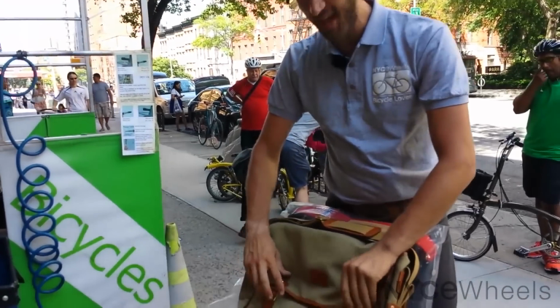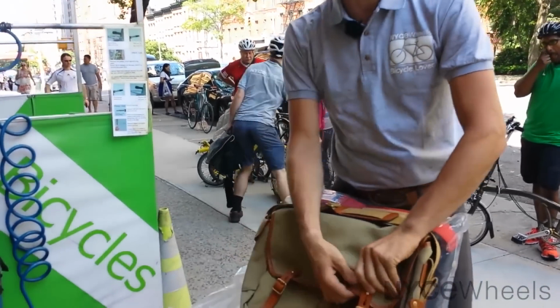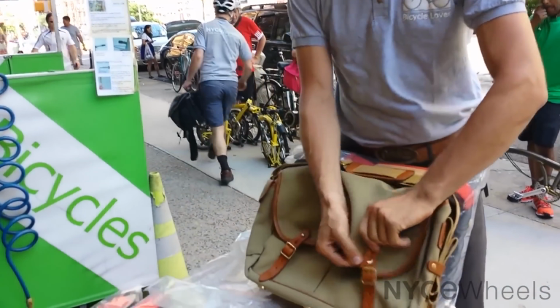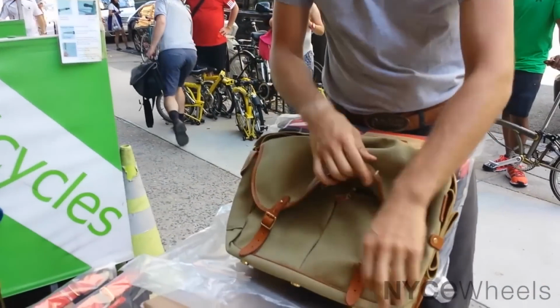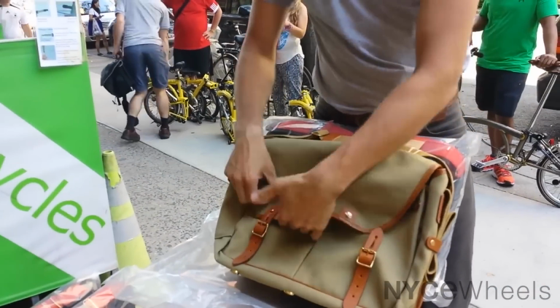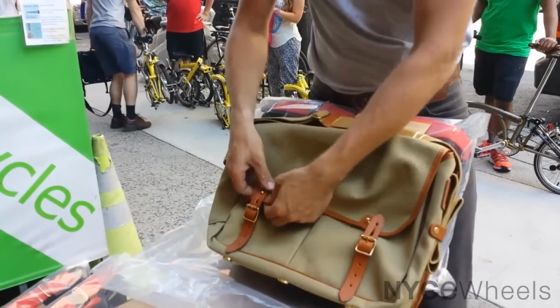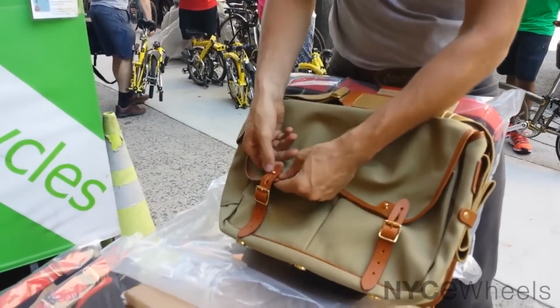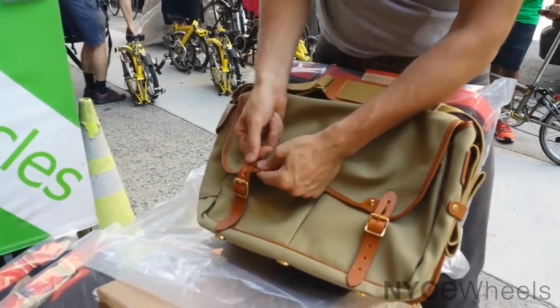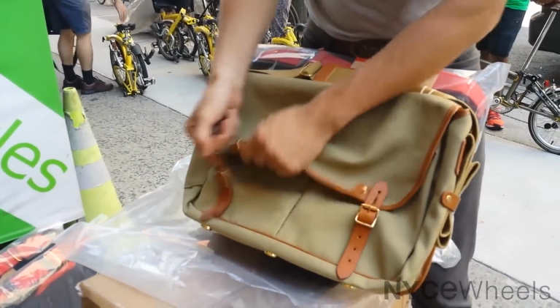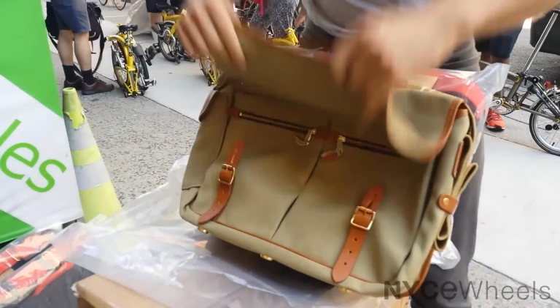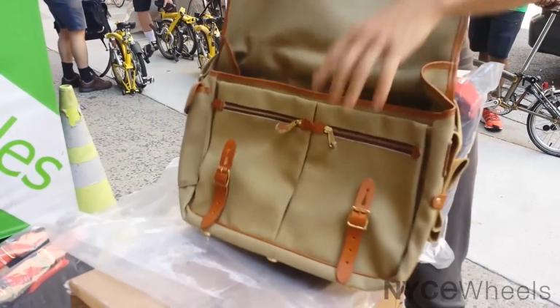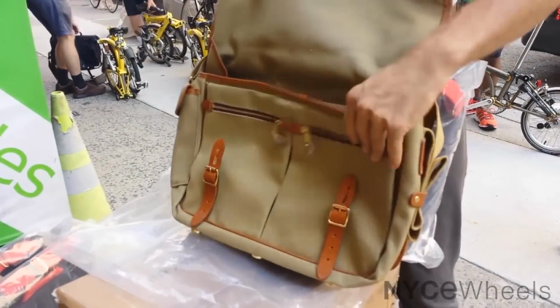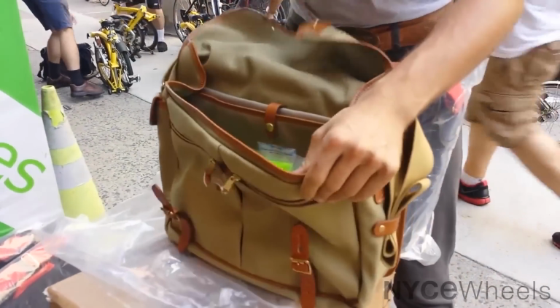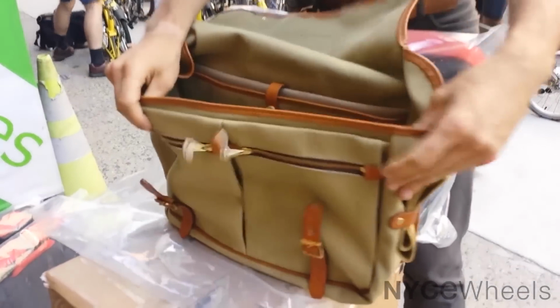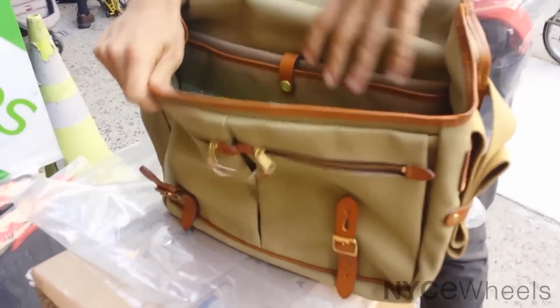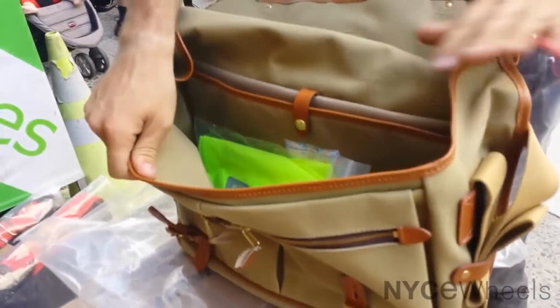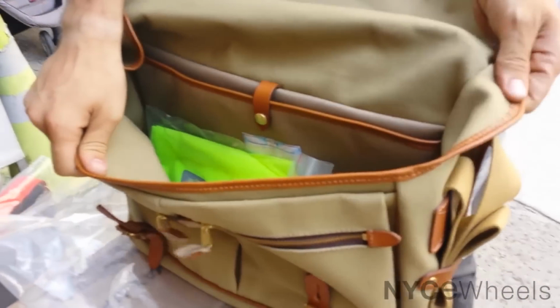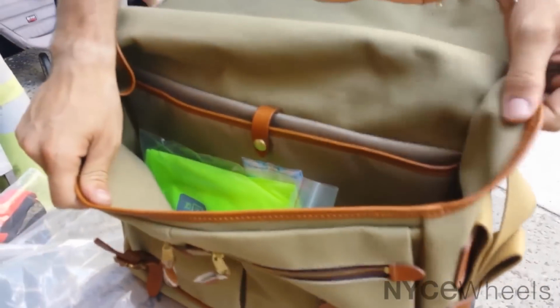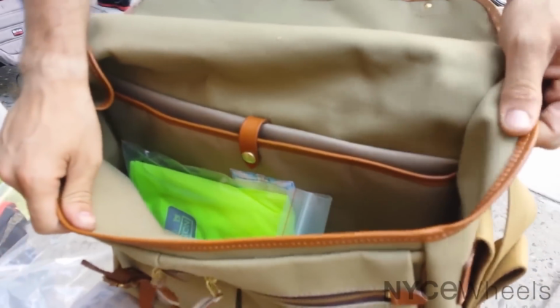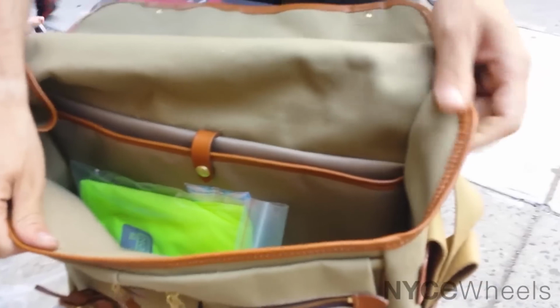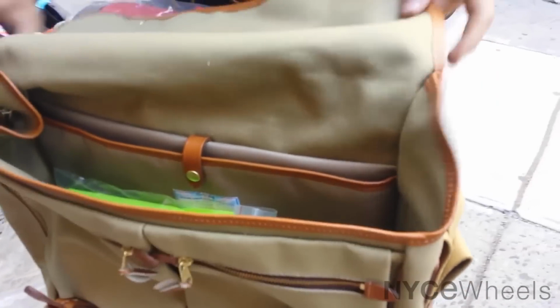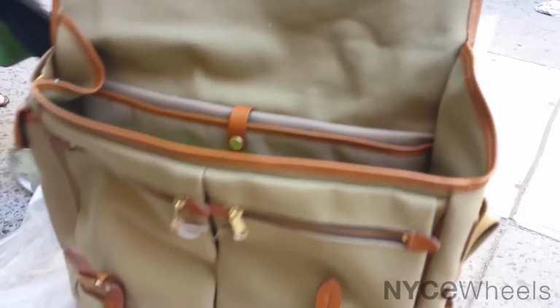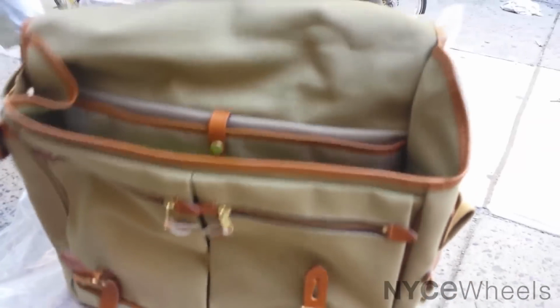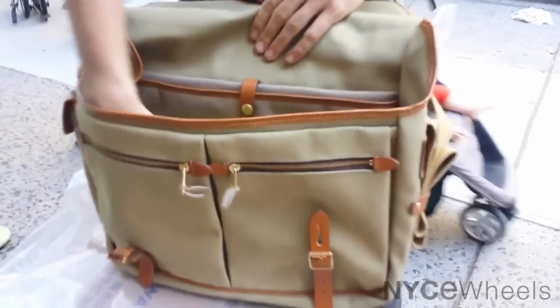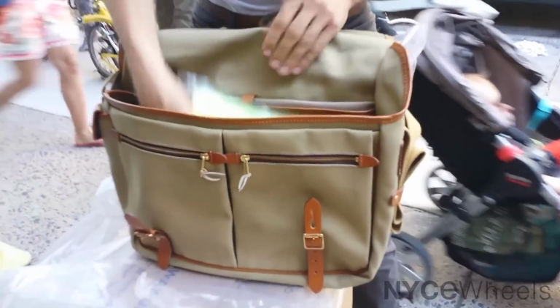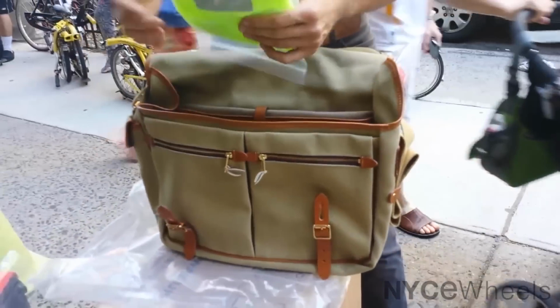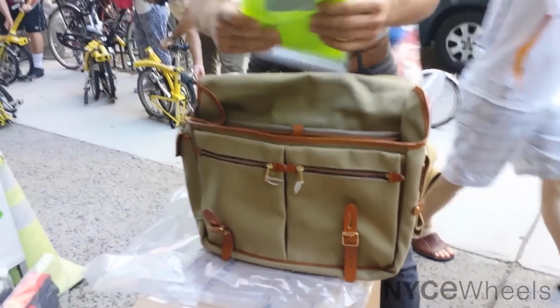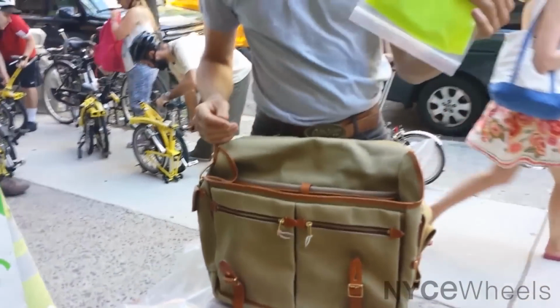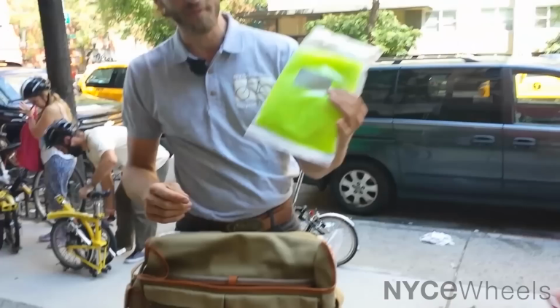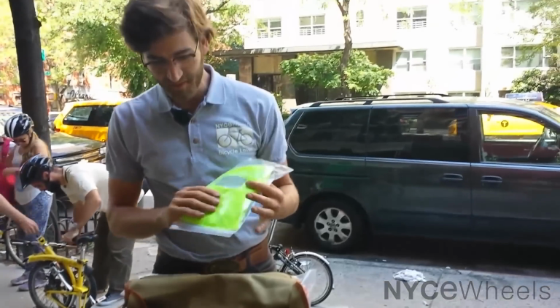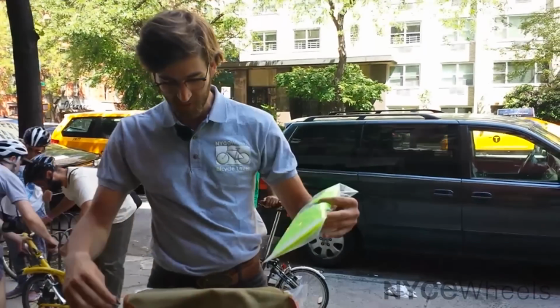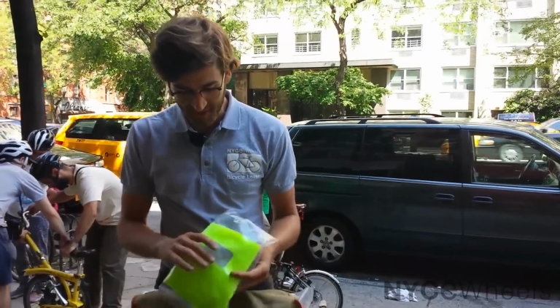It's modeled after a game bag — game meaning hunting, where you'd put whatever you catch in here. The bag is made of a cotton duck material which is semi-waterproof, and it also comes with a fluorescent rain cover for safety which flips right over the top.